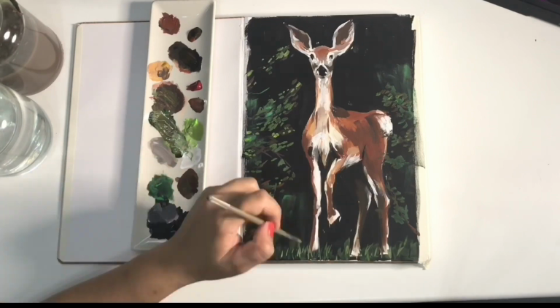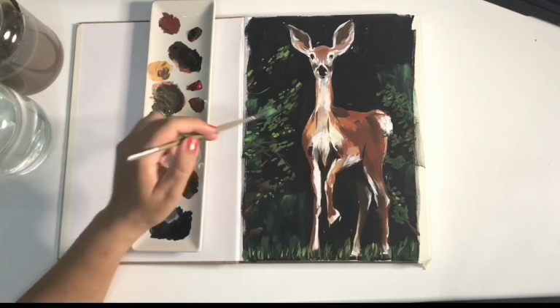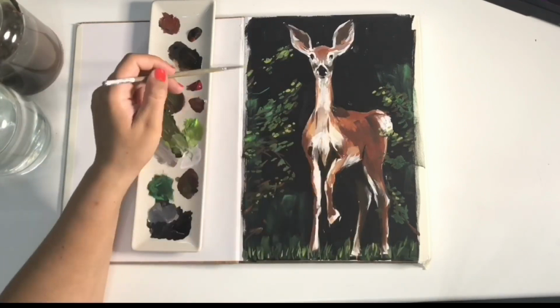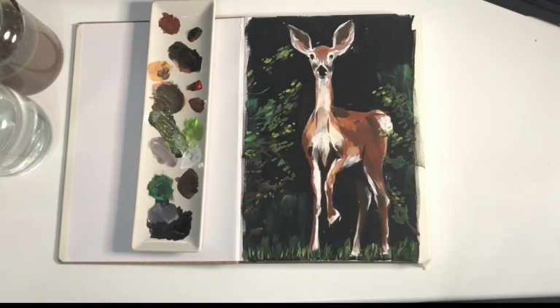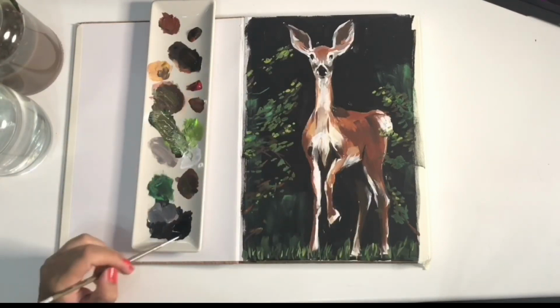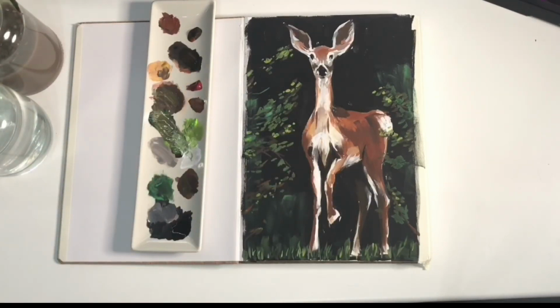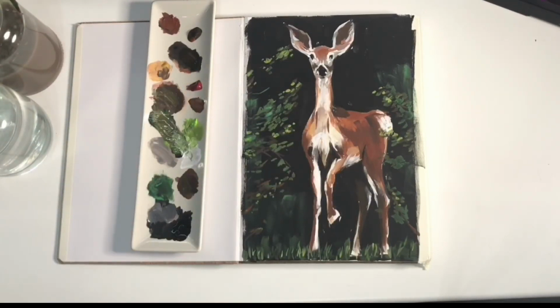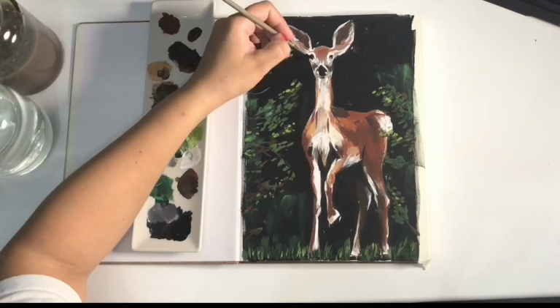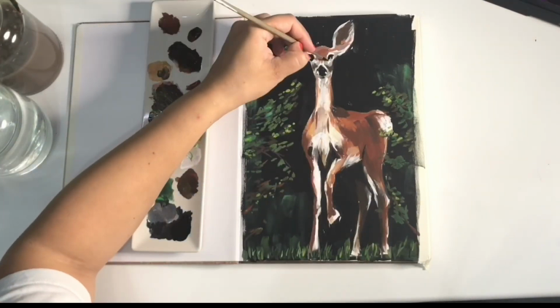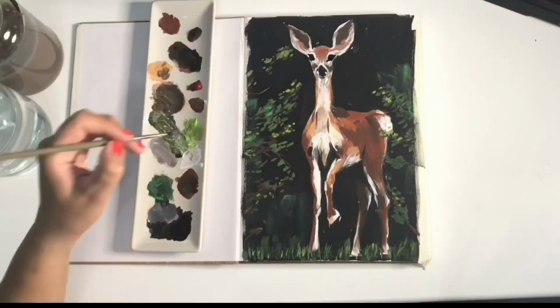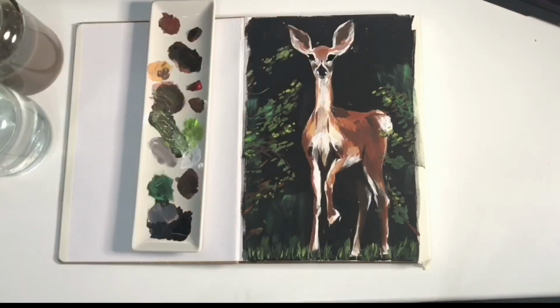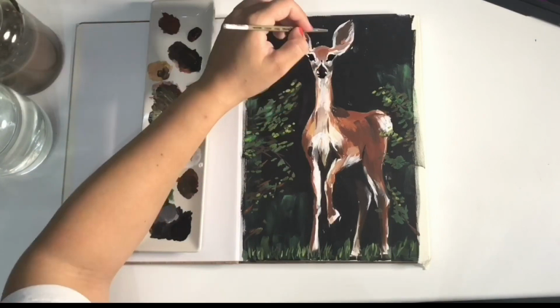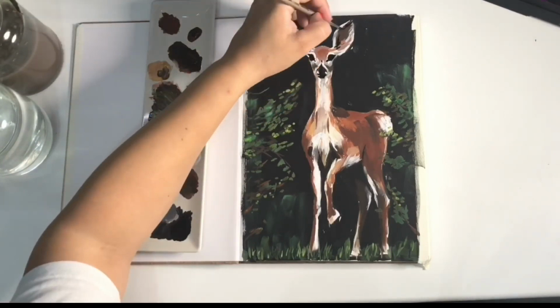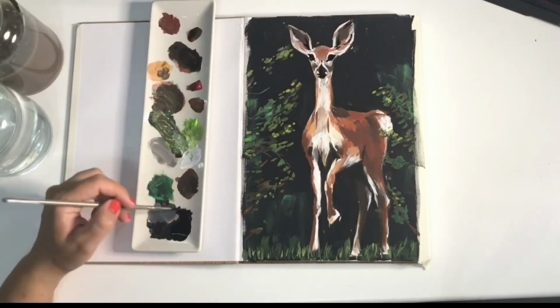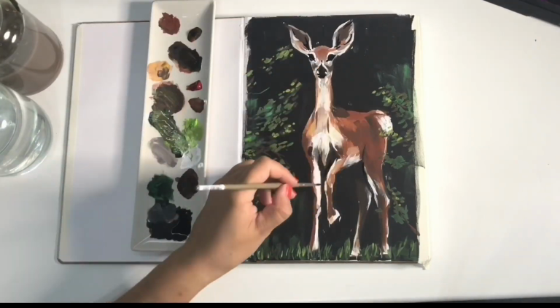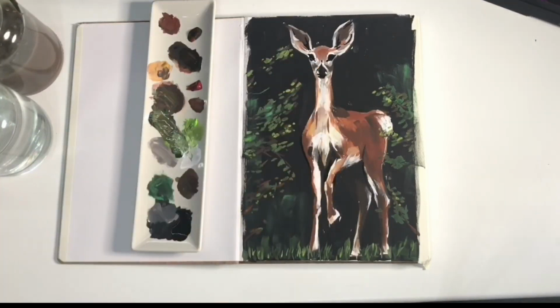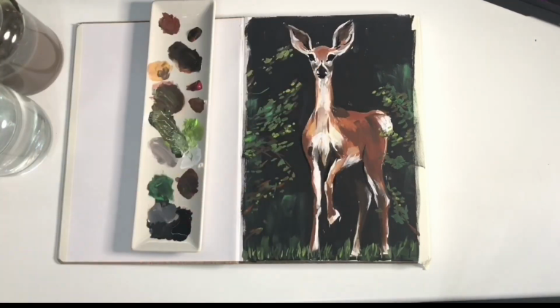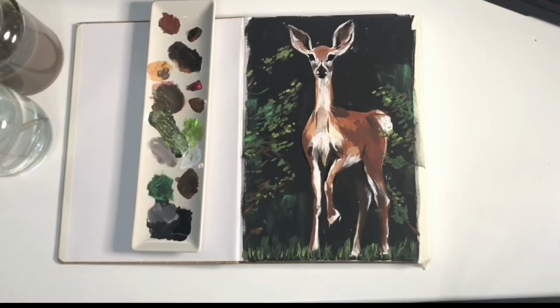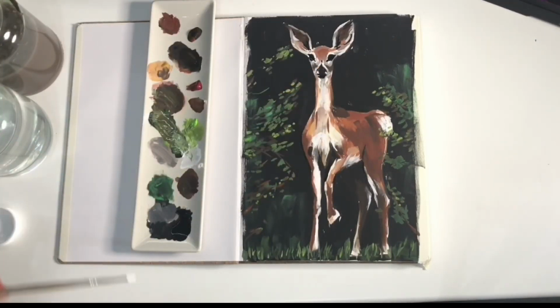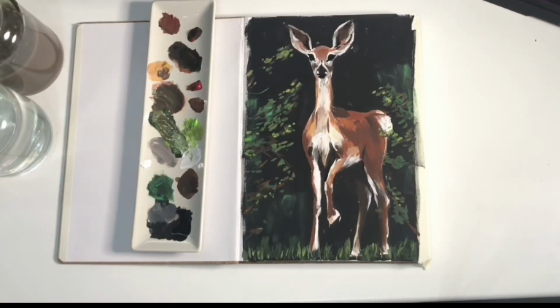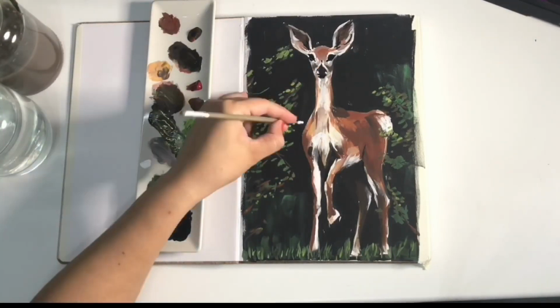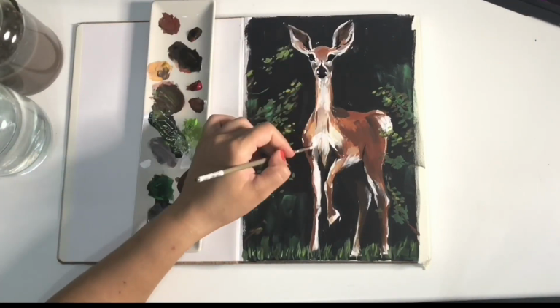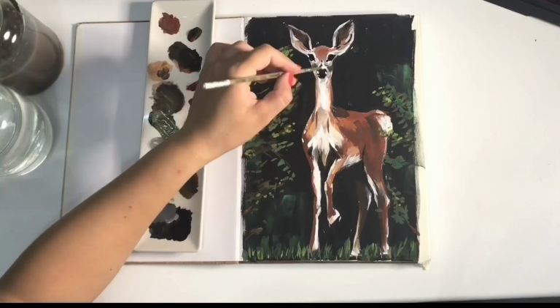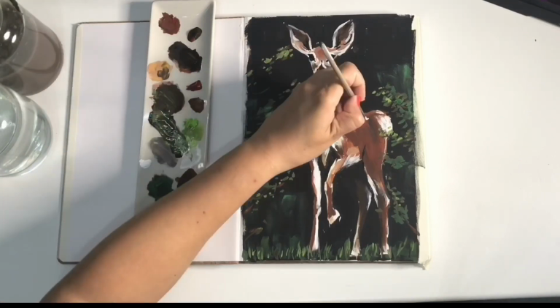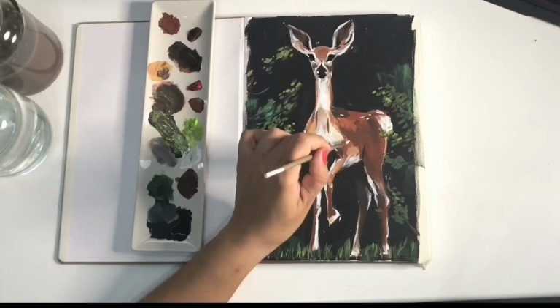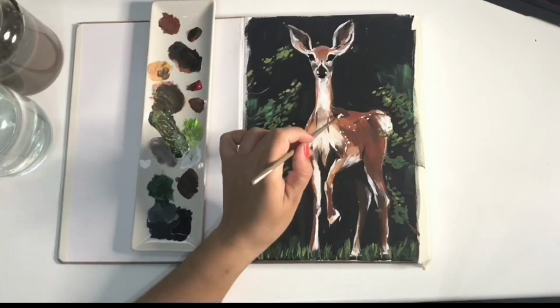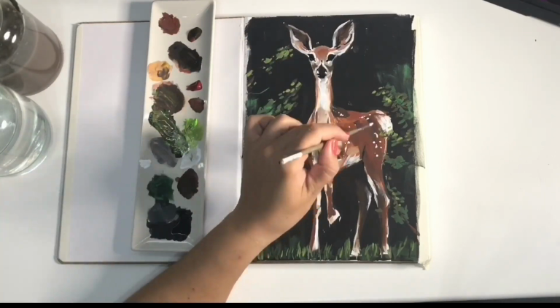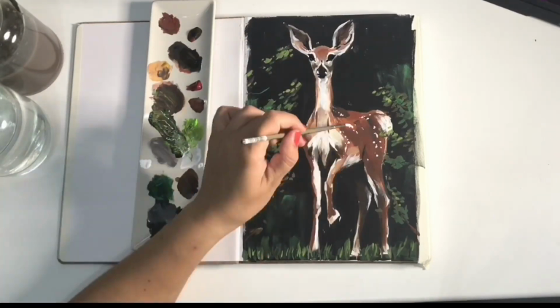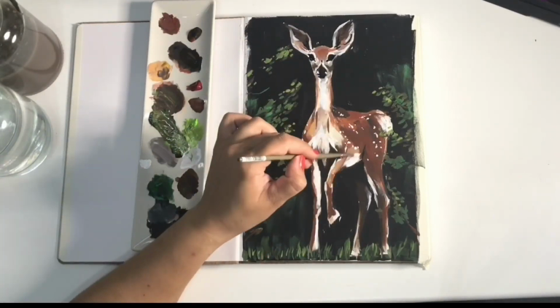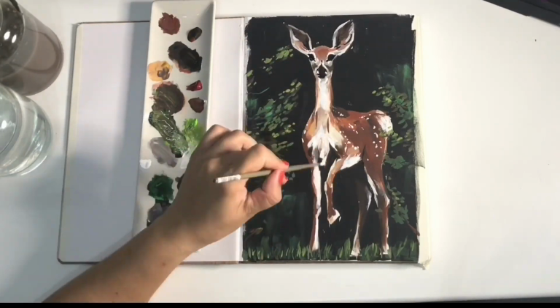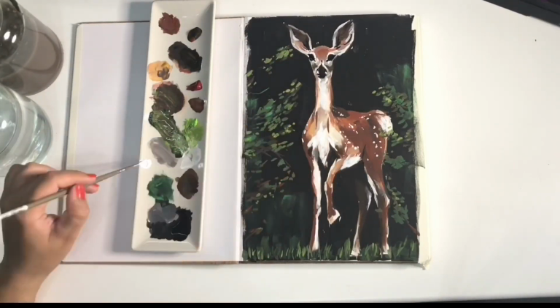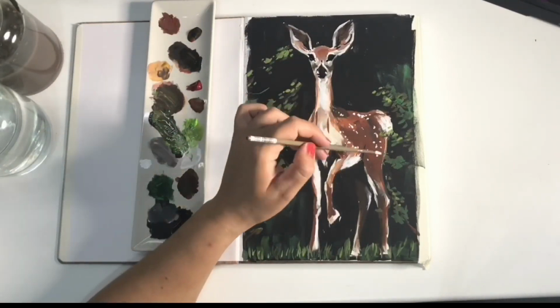I want to learn how to paint shrubs and background elements, so I'll concentrate on that too. I'm also probably going to get back to anatomy — especially drawing hands, feet, and bodies, not only faces.